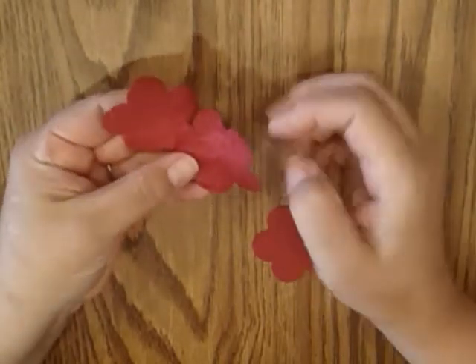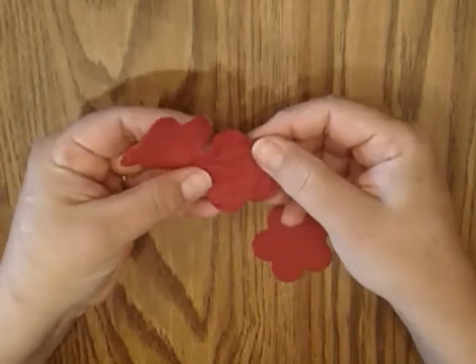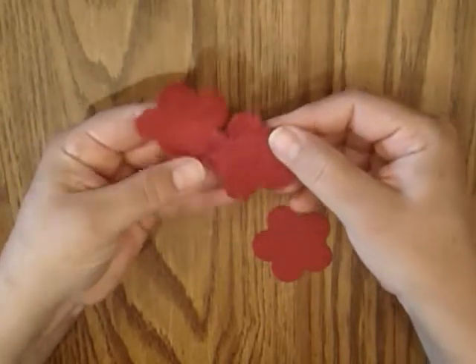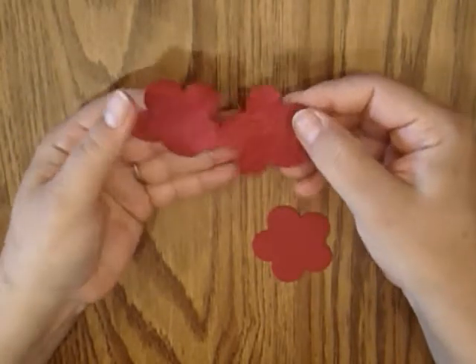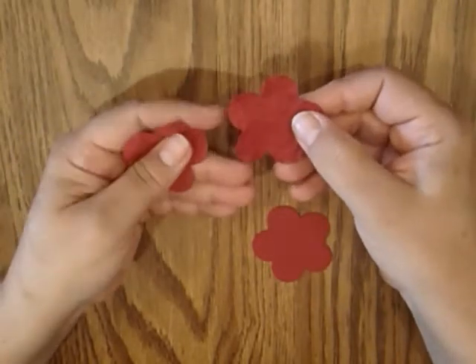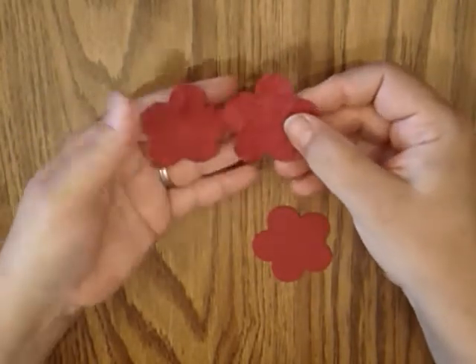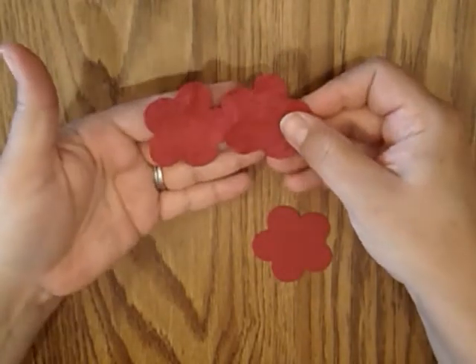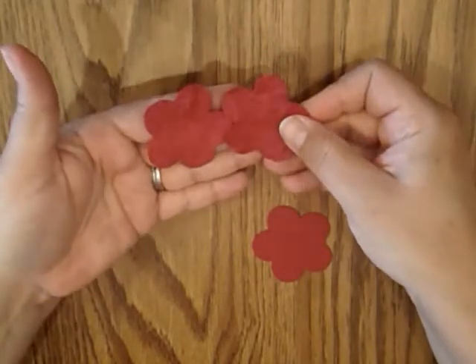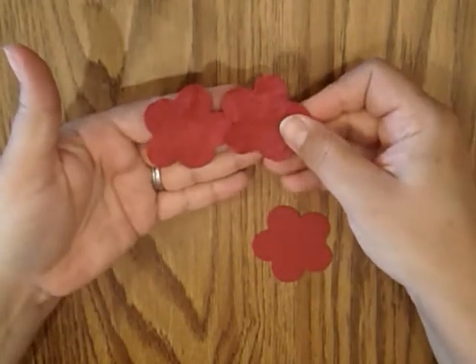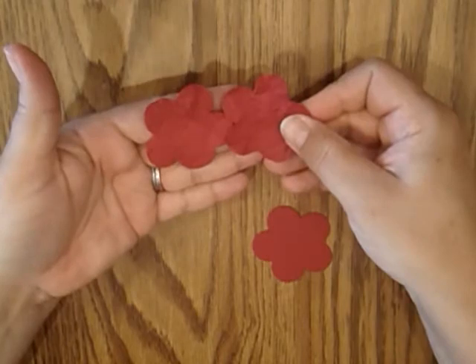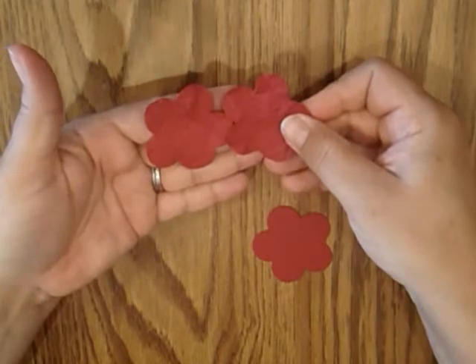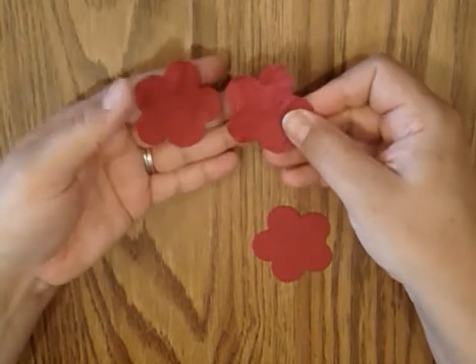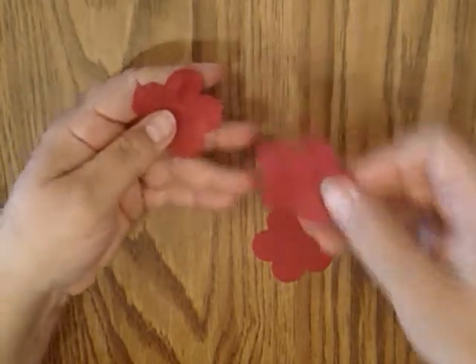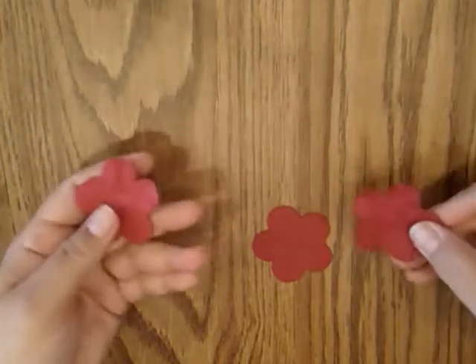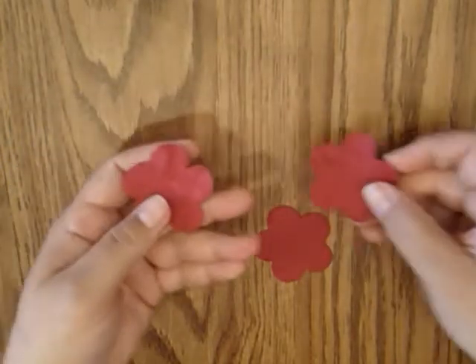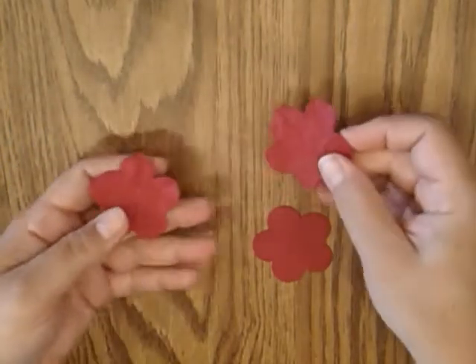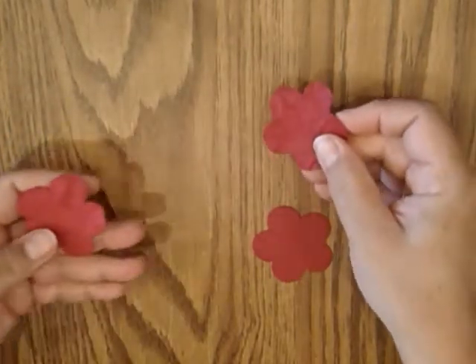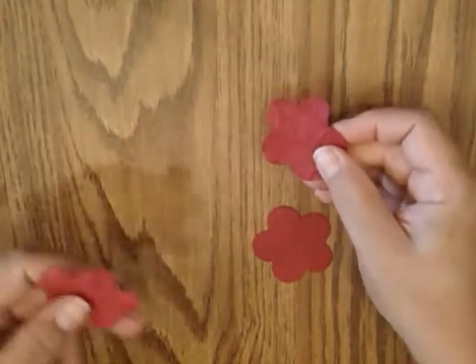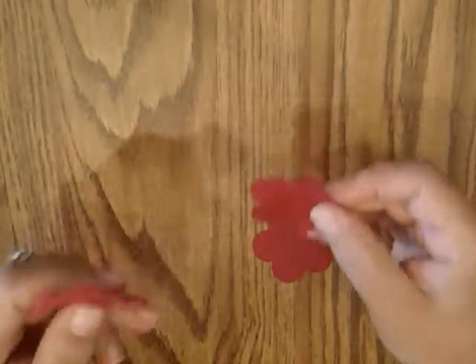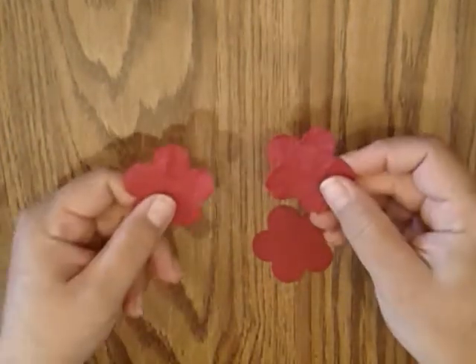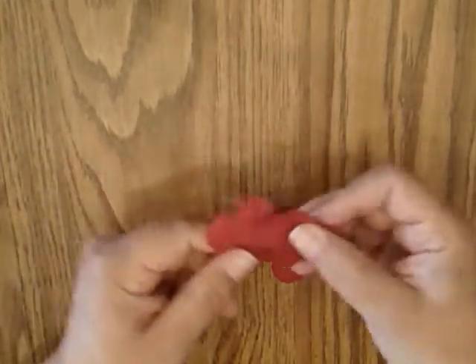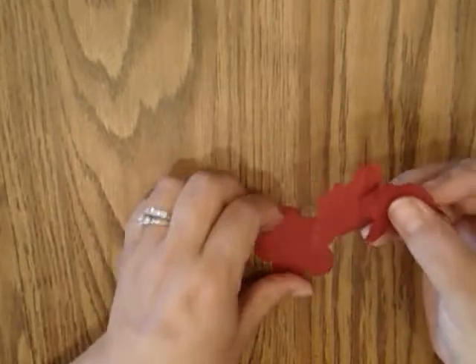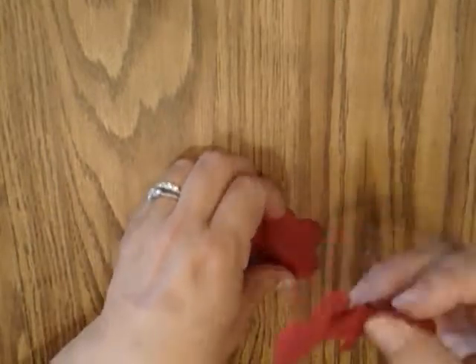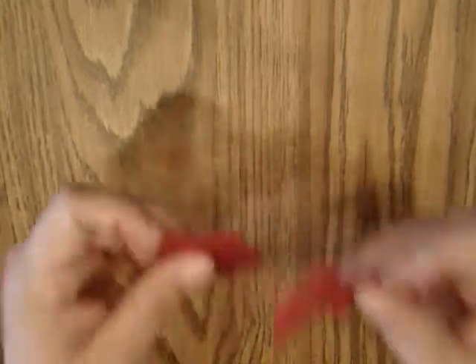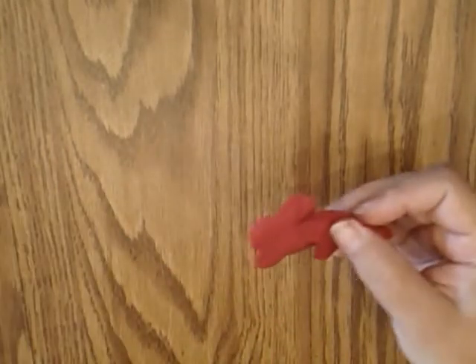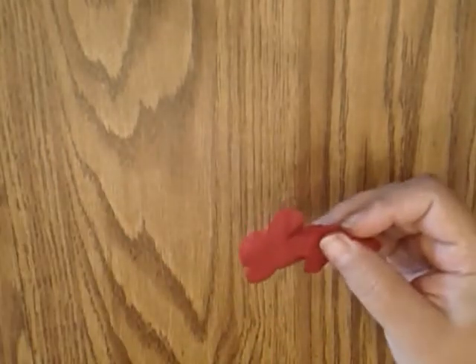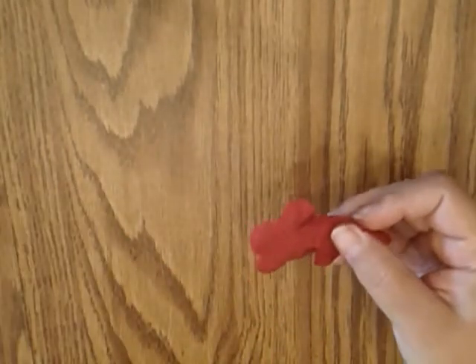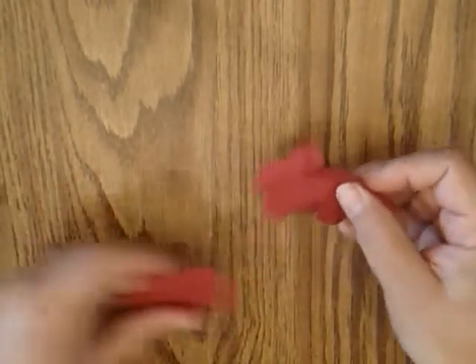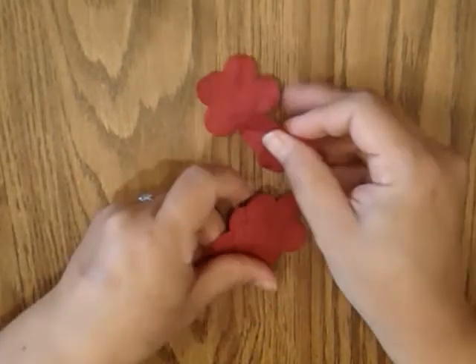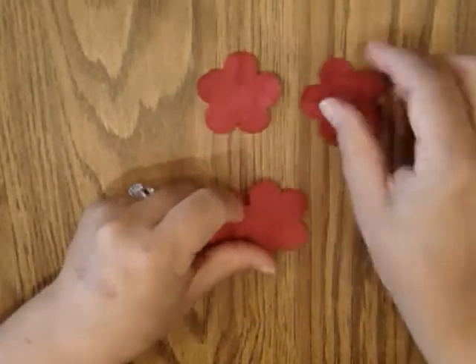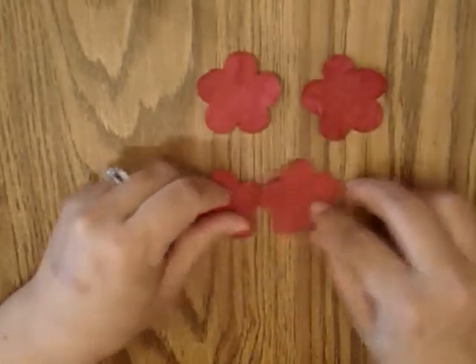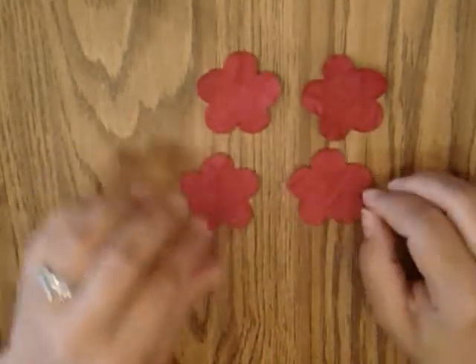One side kind of looks like leather and the other one kind of looks like suede. It's called the faux suede technique — a technique within a technique. Now we're going to need four of these, so you would do this to your other flower. I've already gone ahead and done that to save some time.